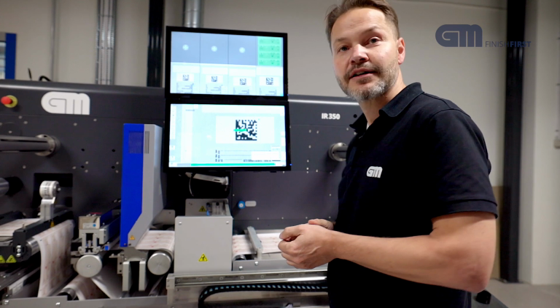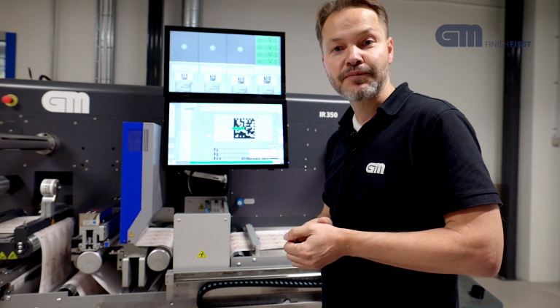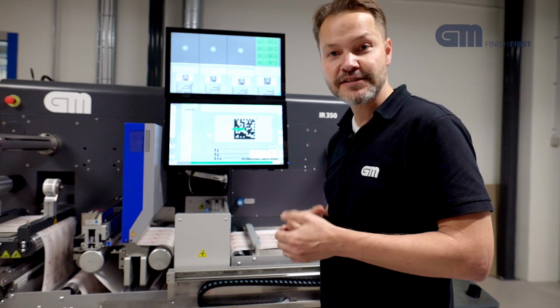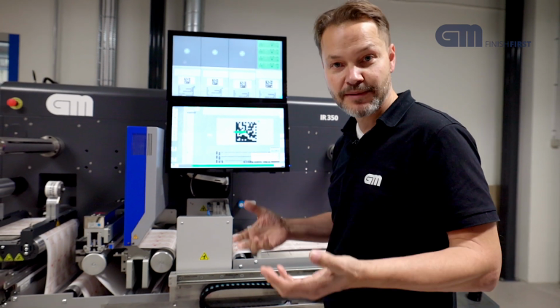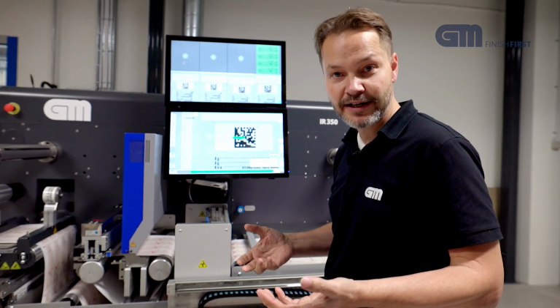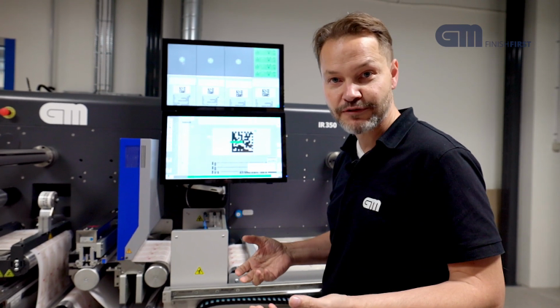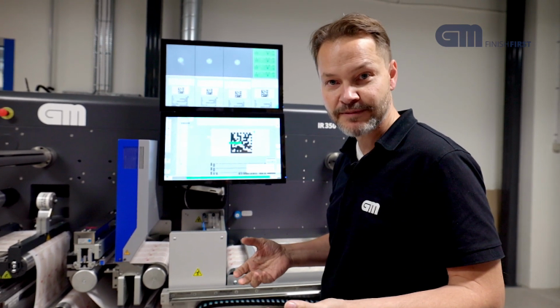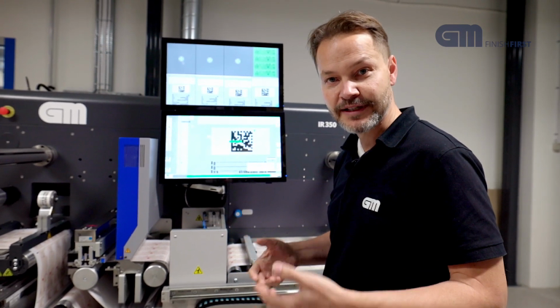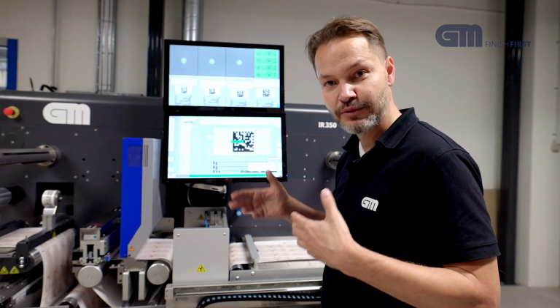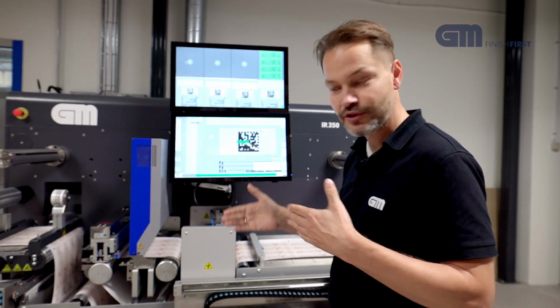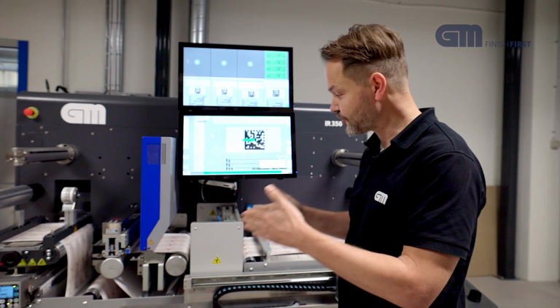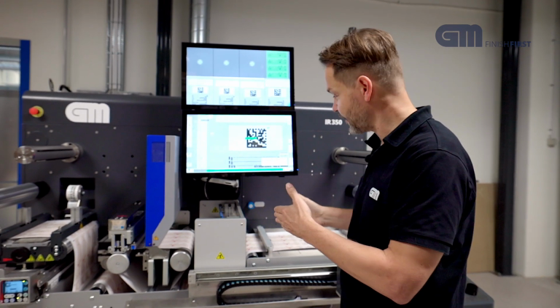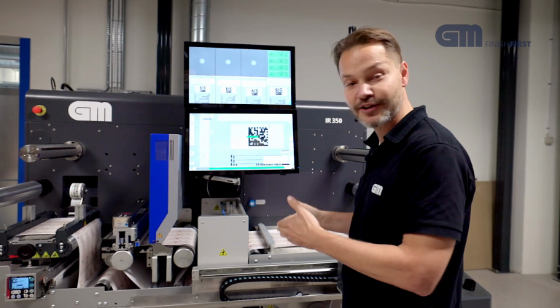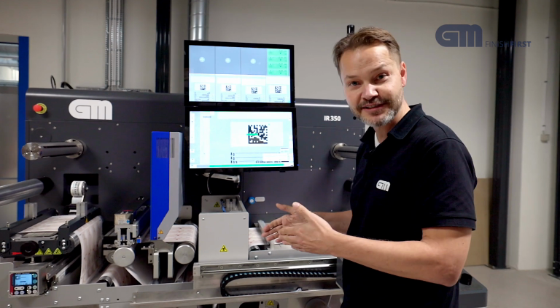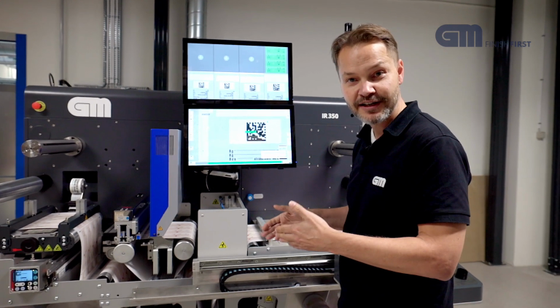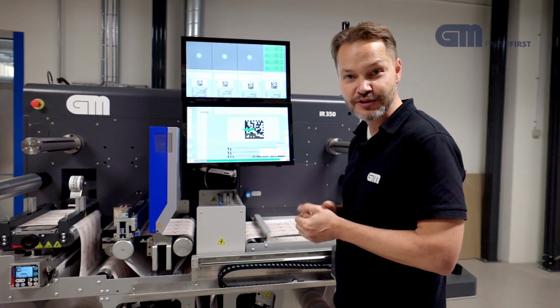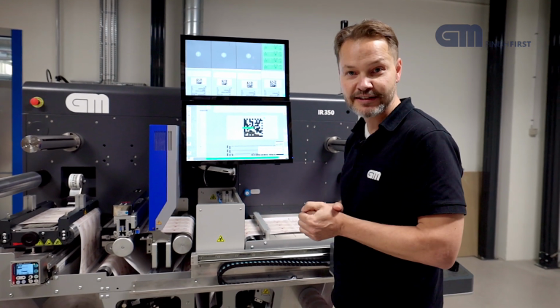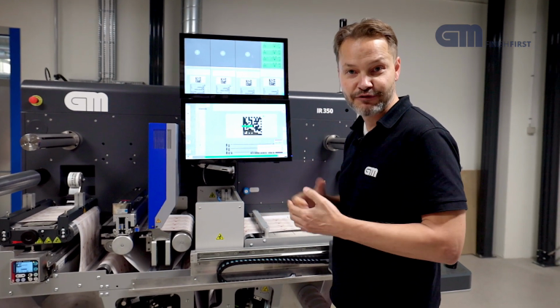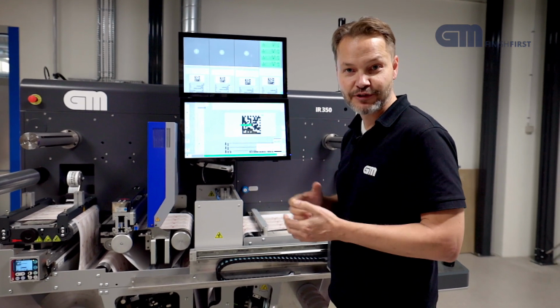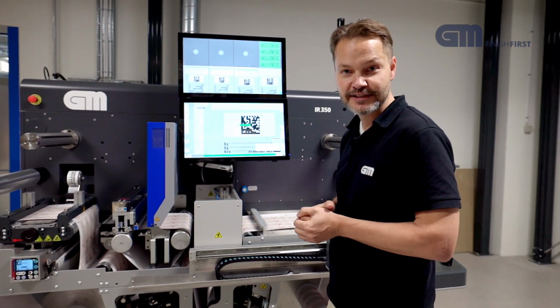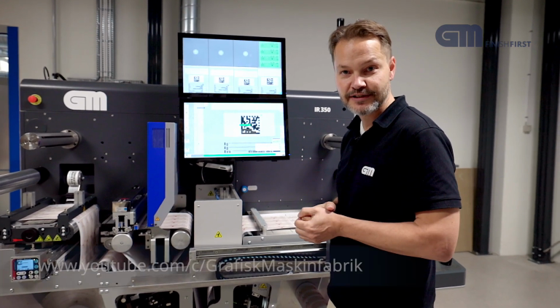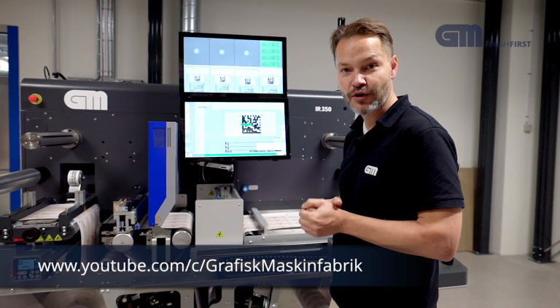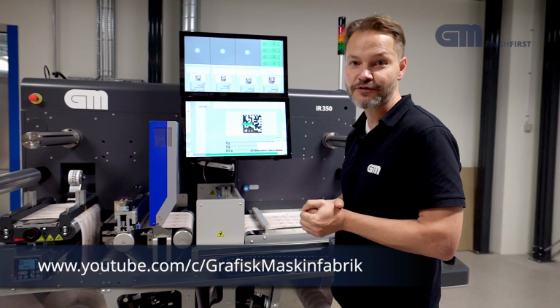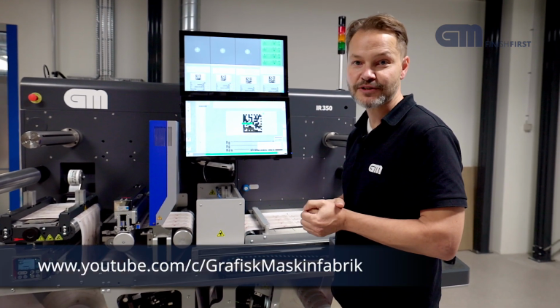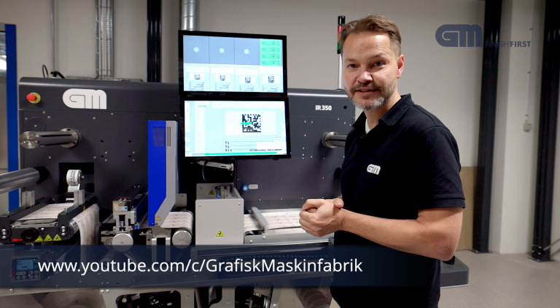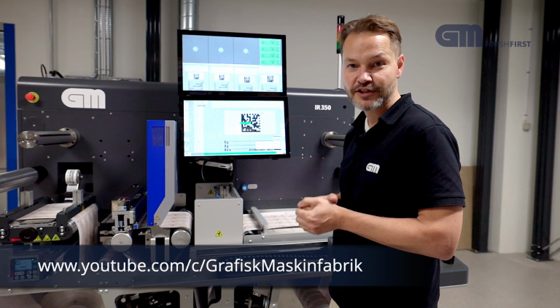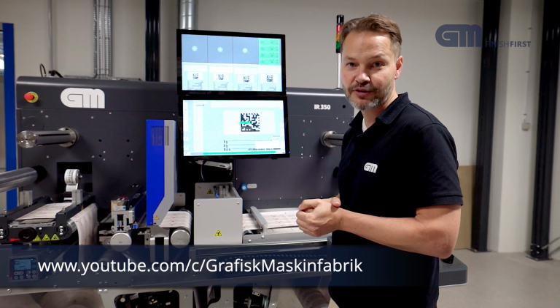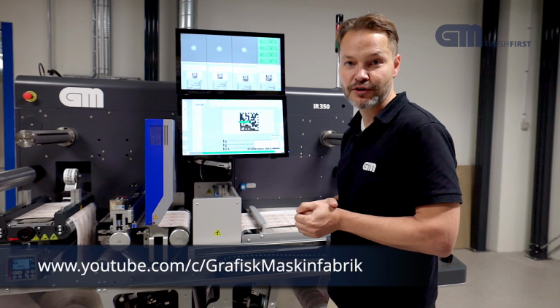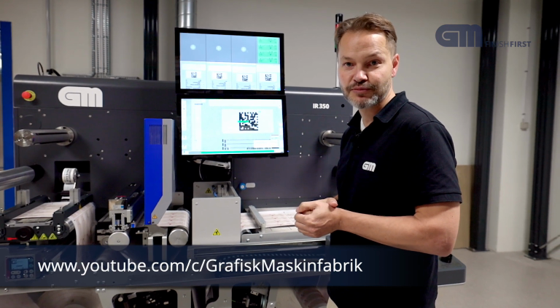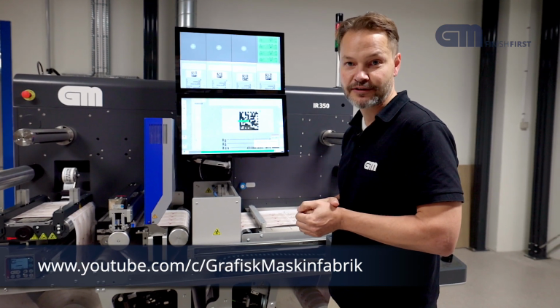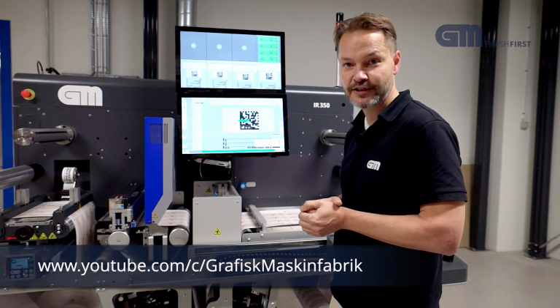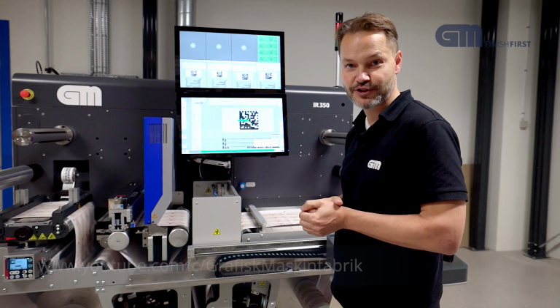So this is the GM IR 350. We will now show you each station in a running state so you can get a feeling for the details. If you want more information, please check out our YouTube channel. Thank you for watching.